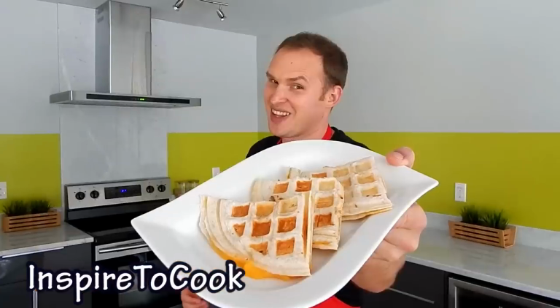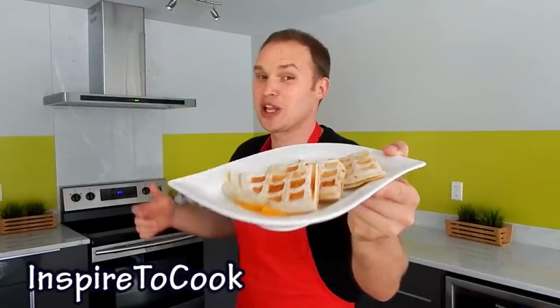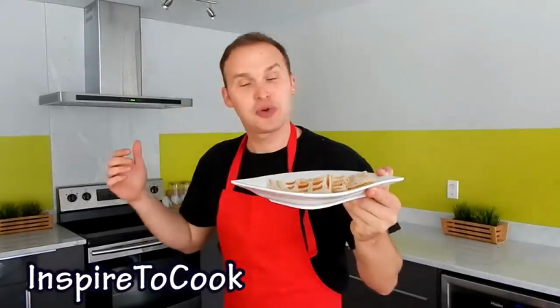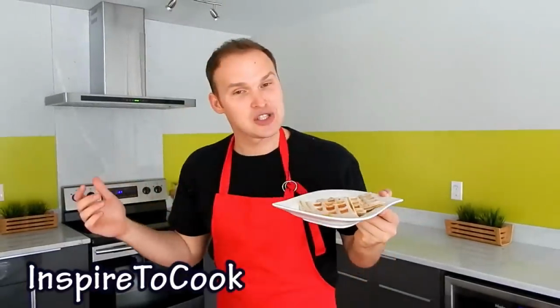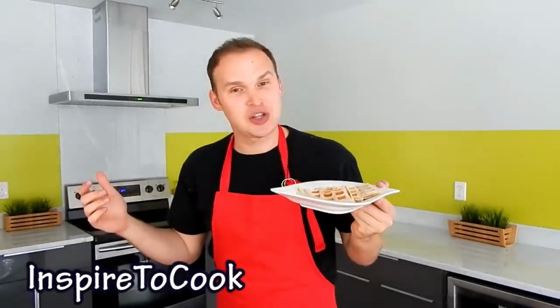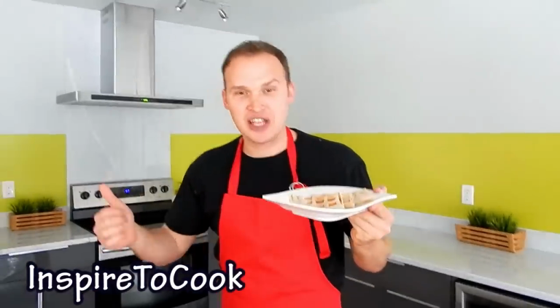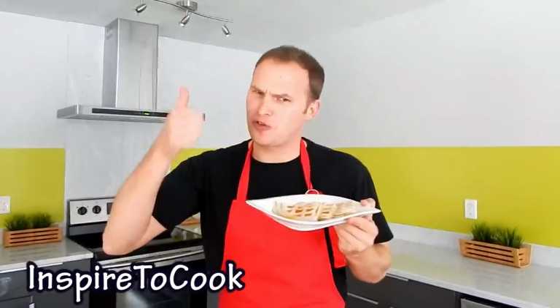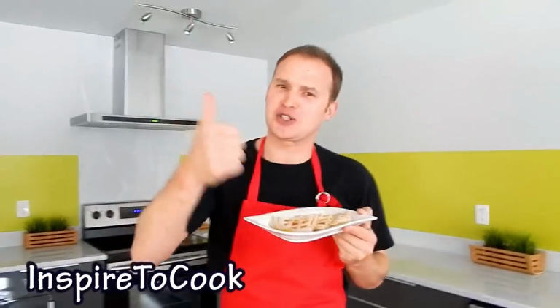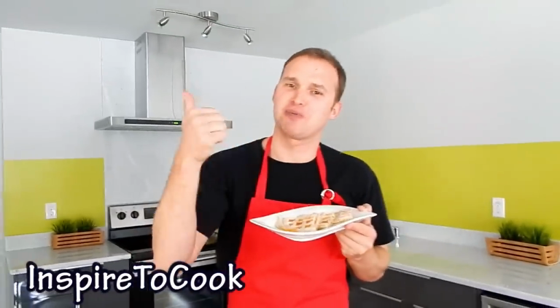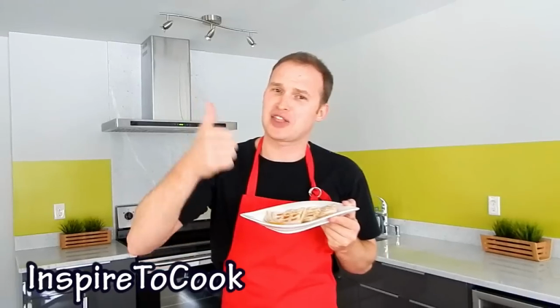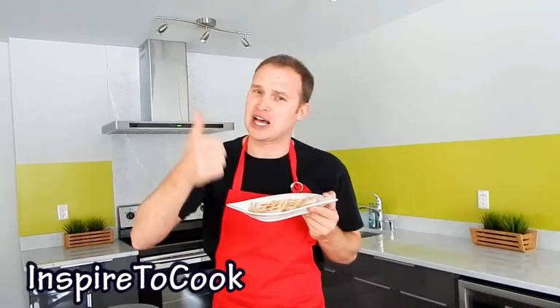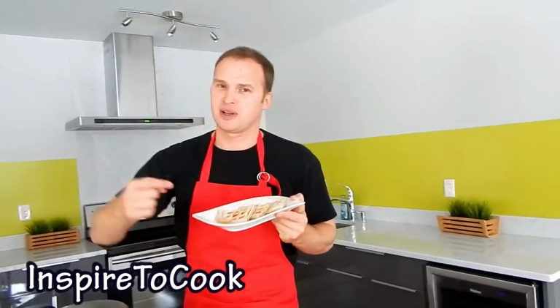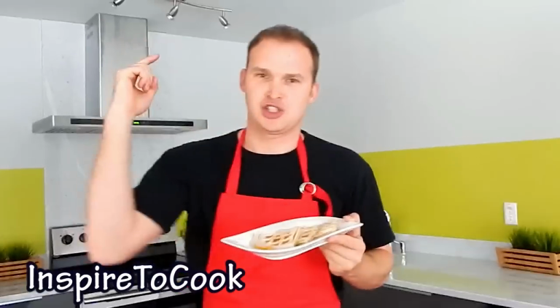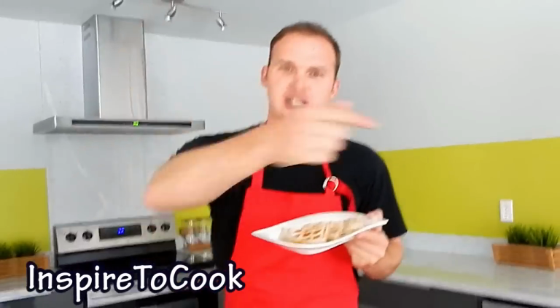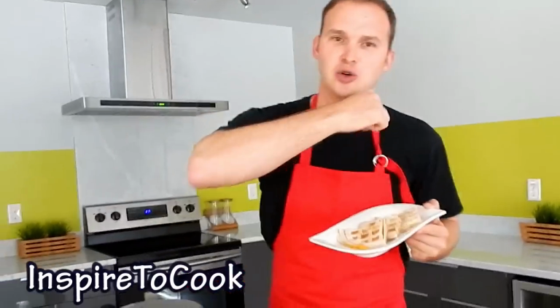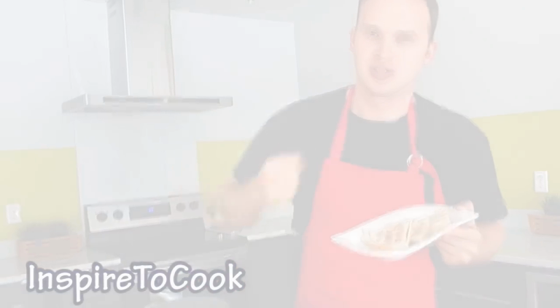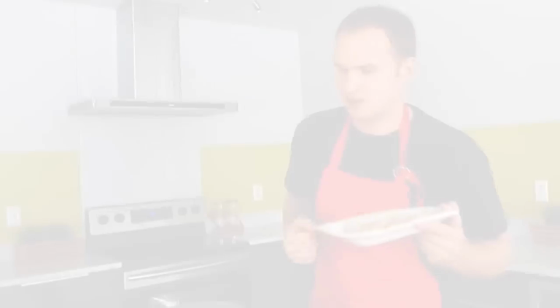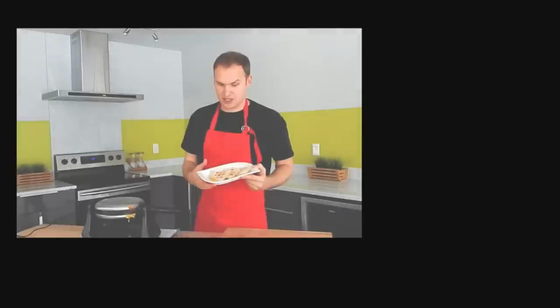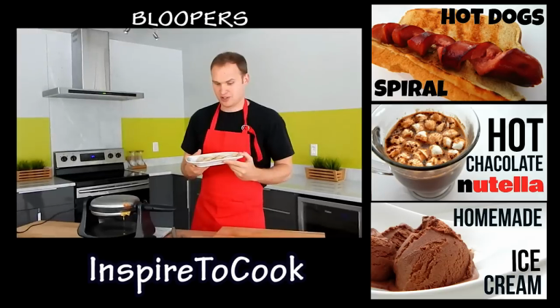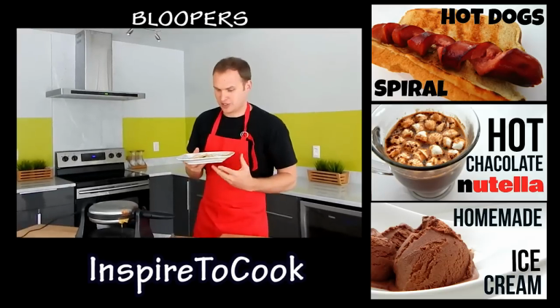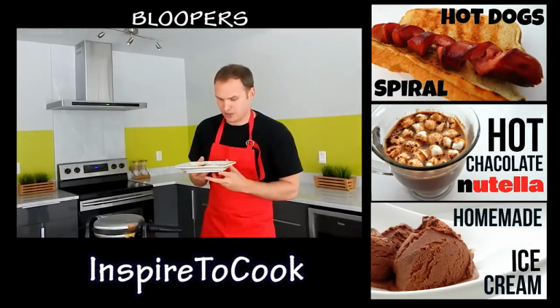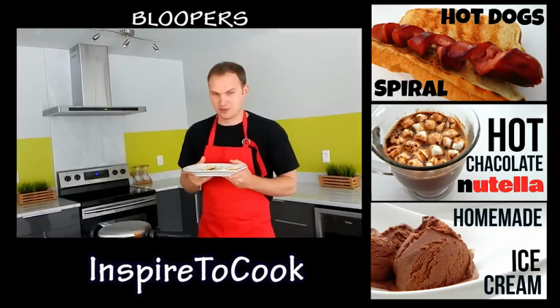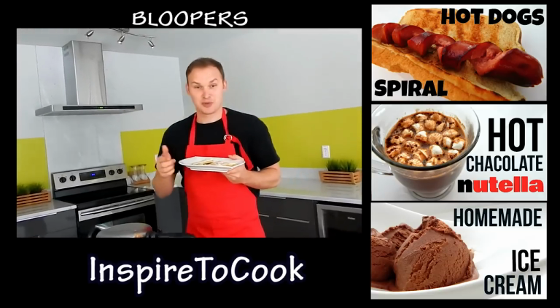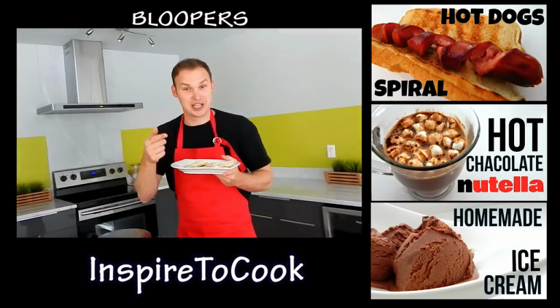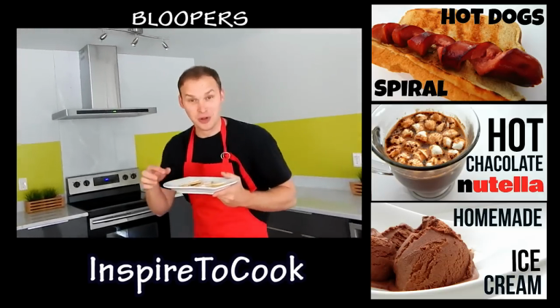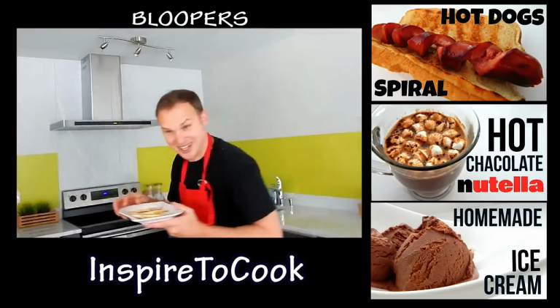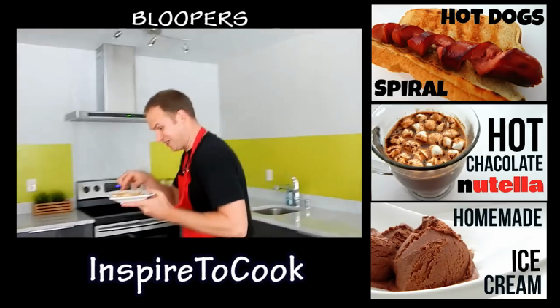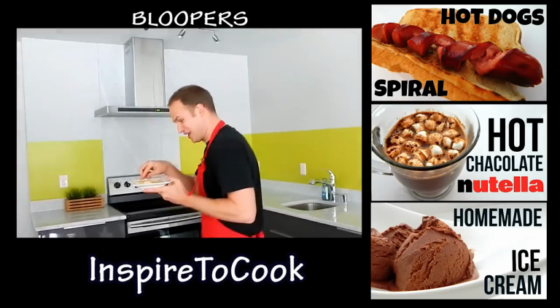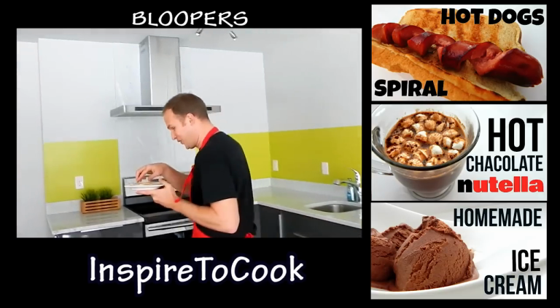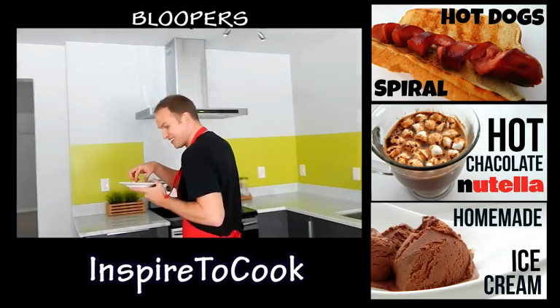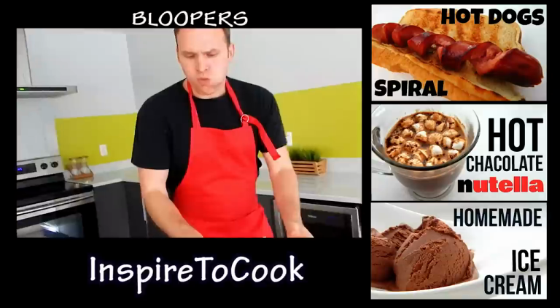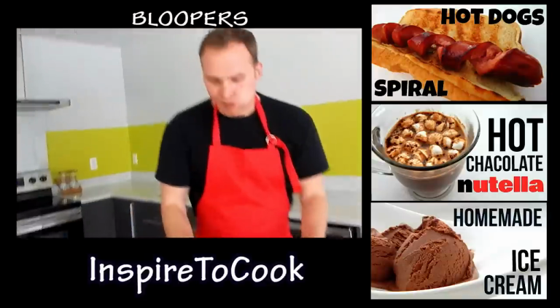I hope you guys enjoyed this video! Don't forget to give it a big thumbs up. Que pason! I'm gonna eat them all!